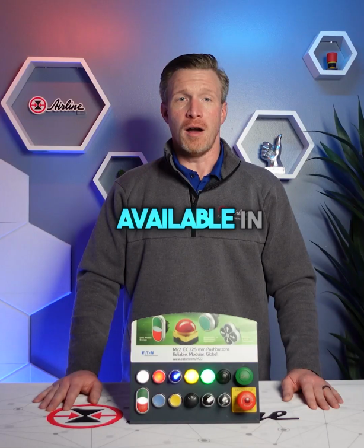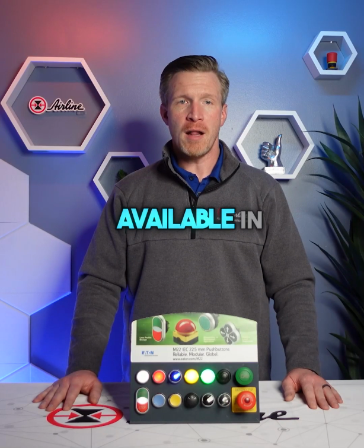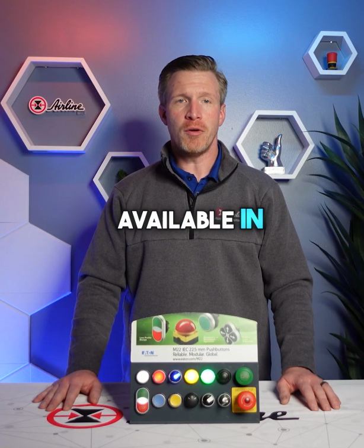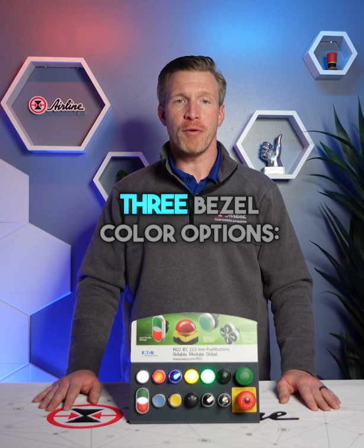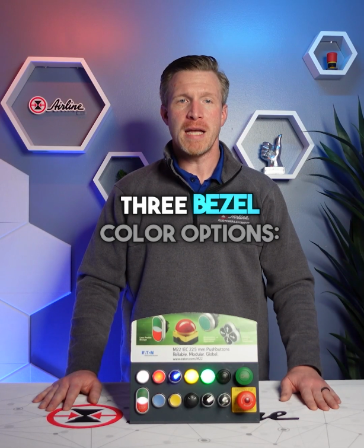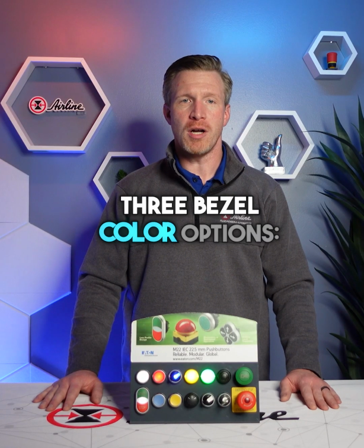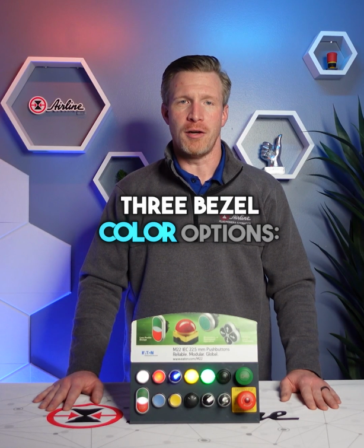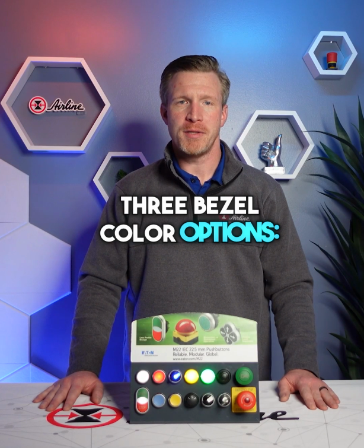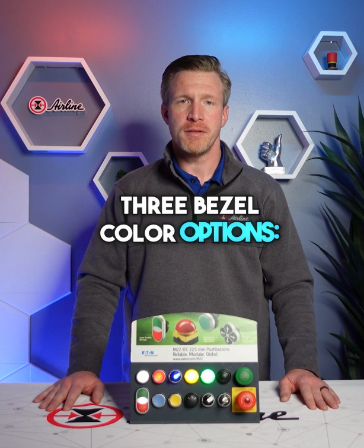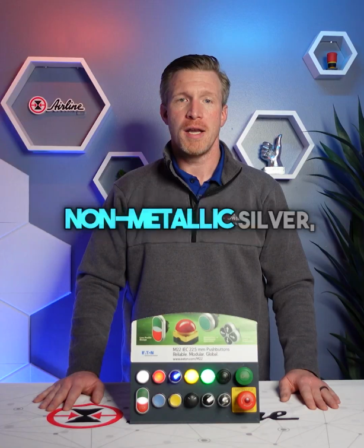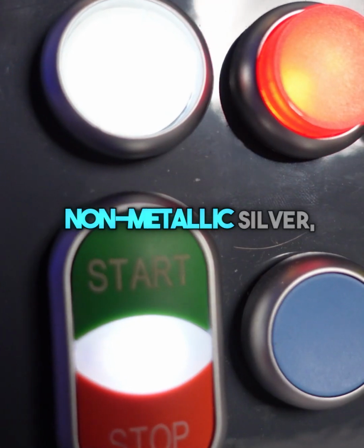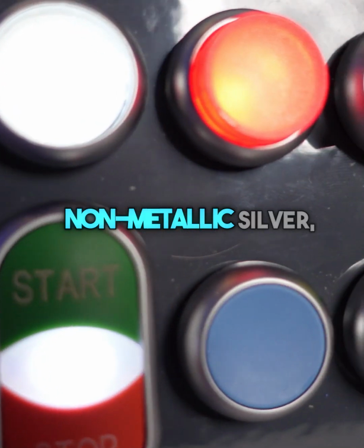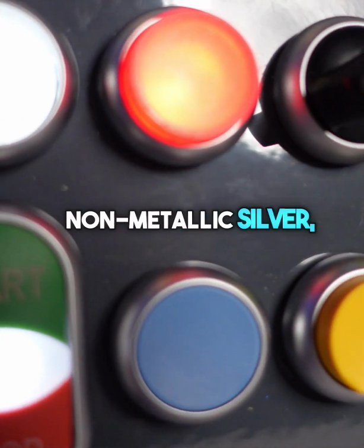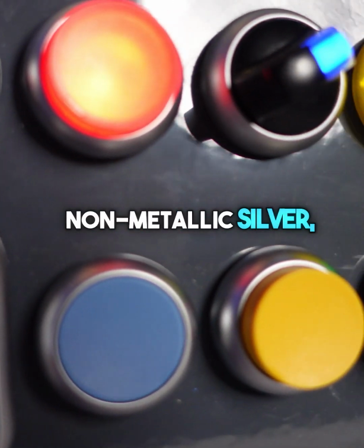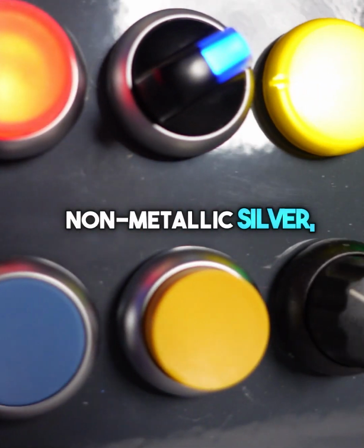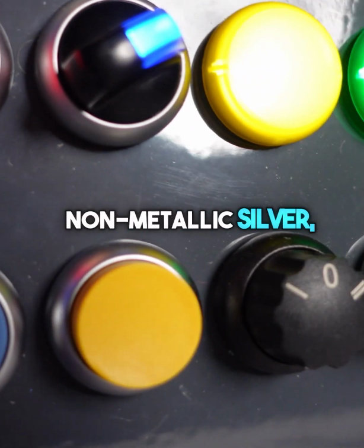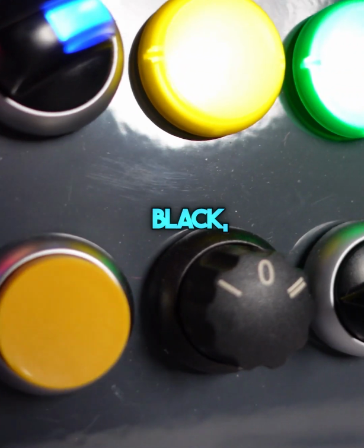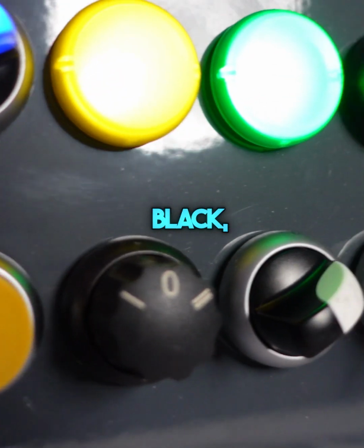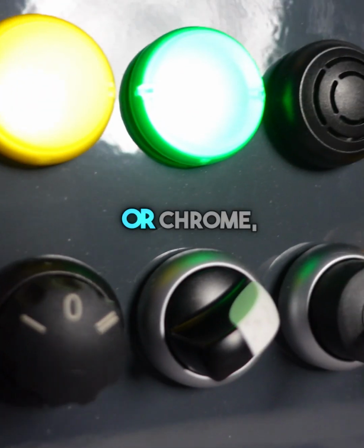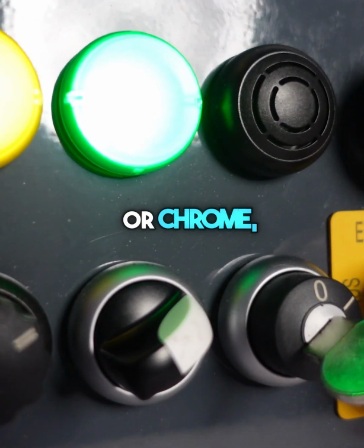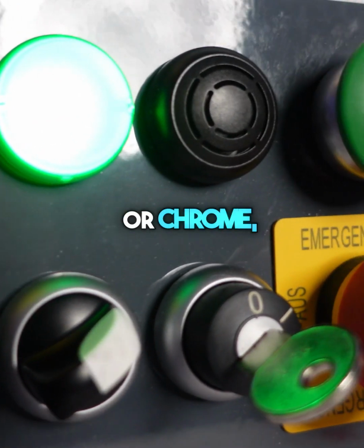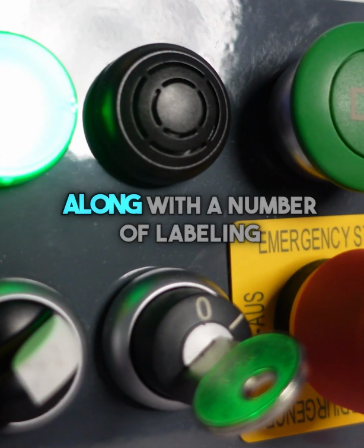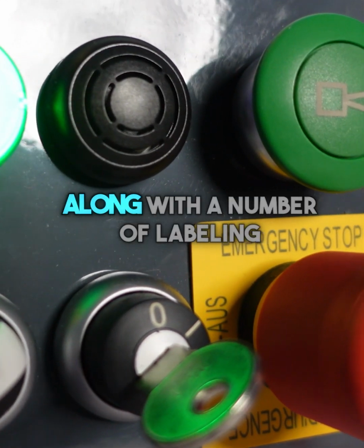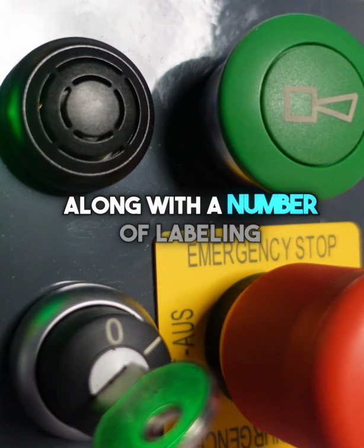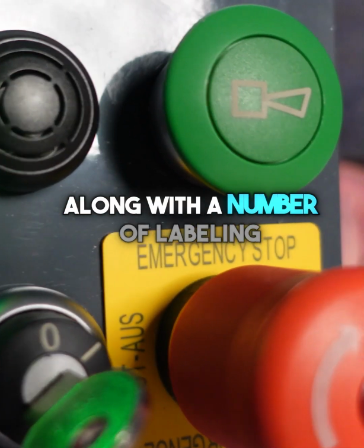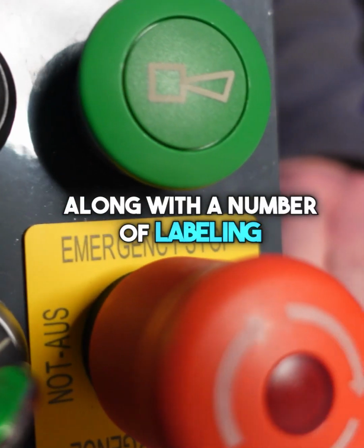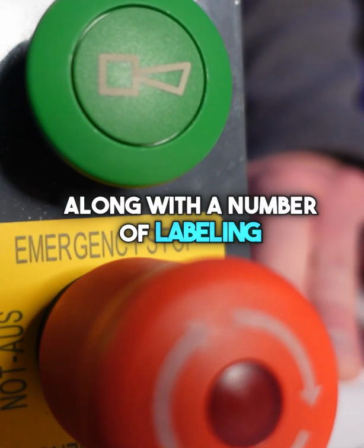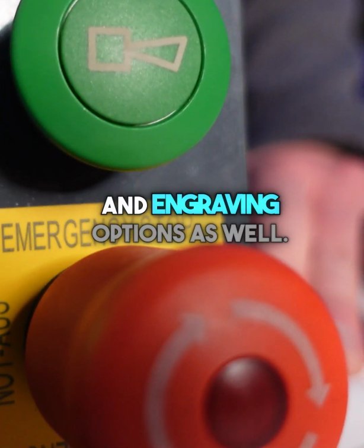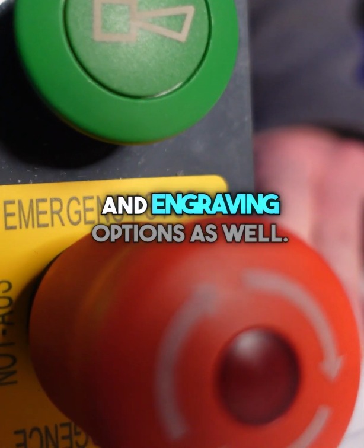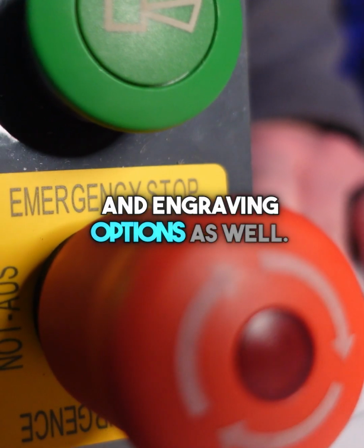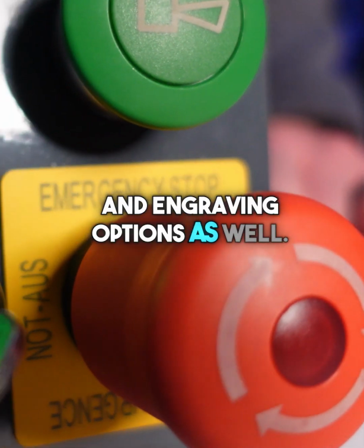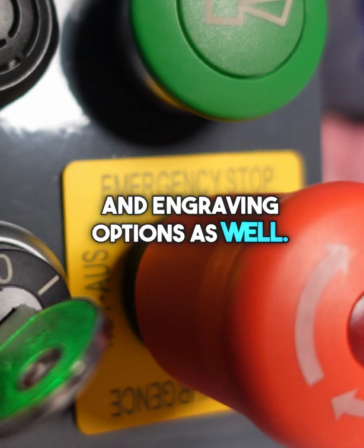Available in three bezel color options — non-metallic silver, black, or chrome — along with a number of labeling and engraving options as well.